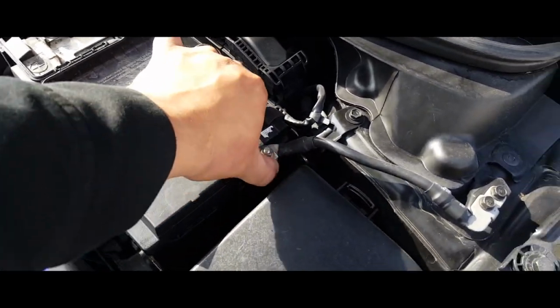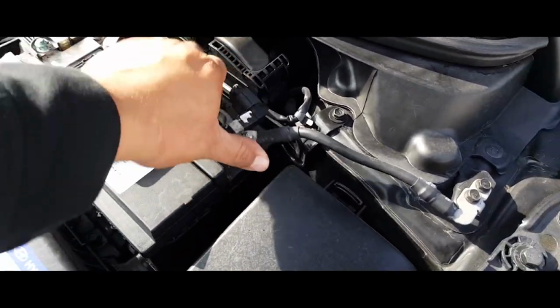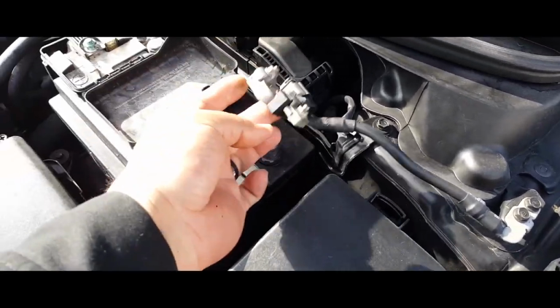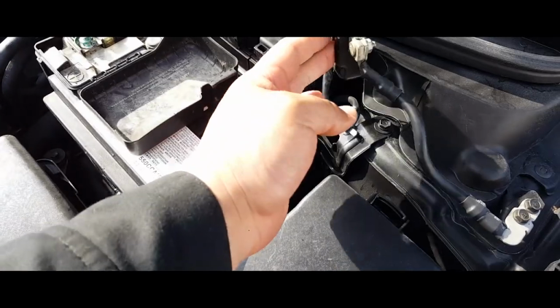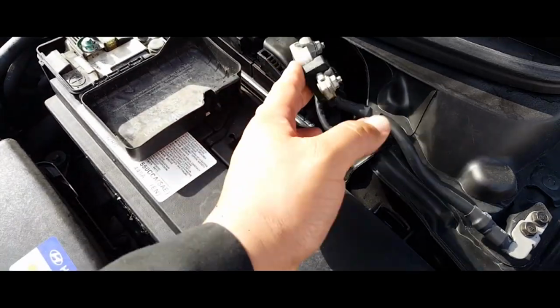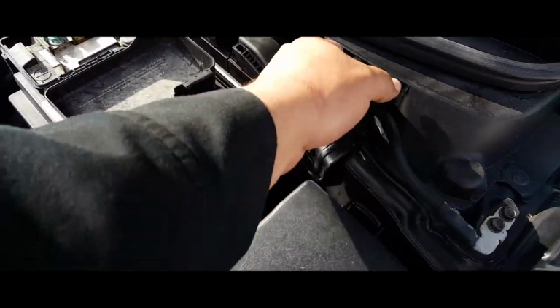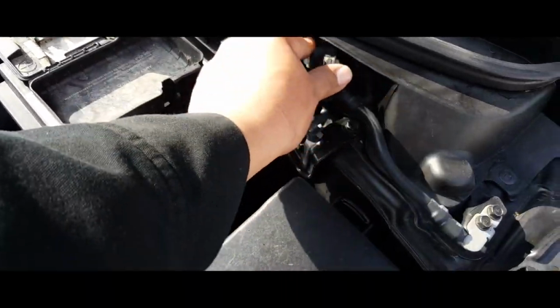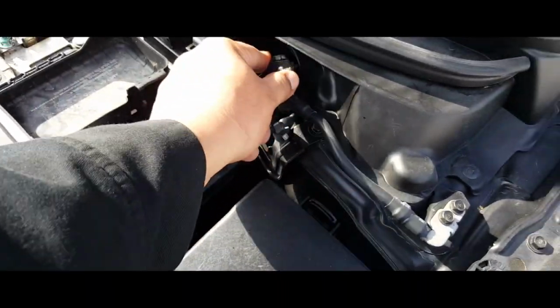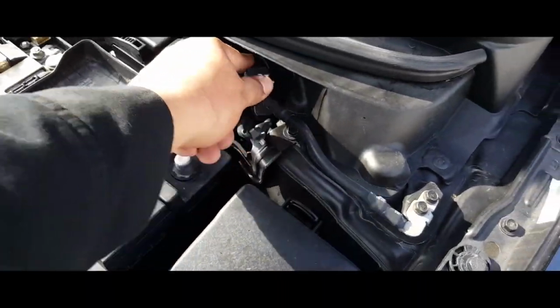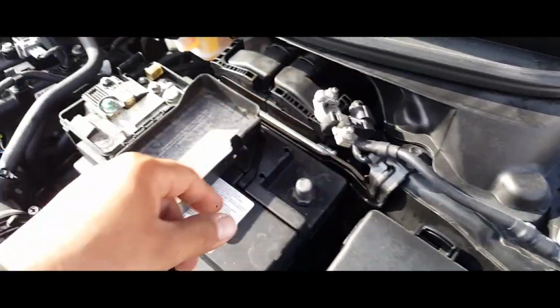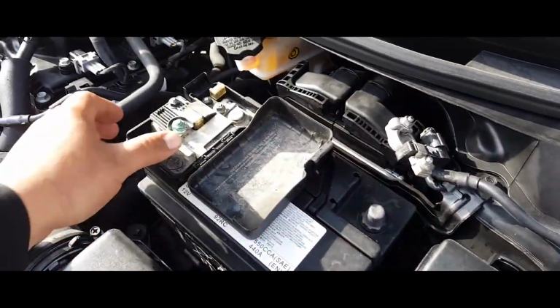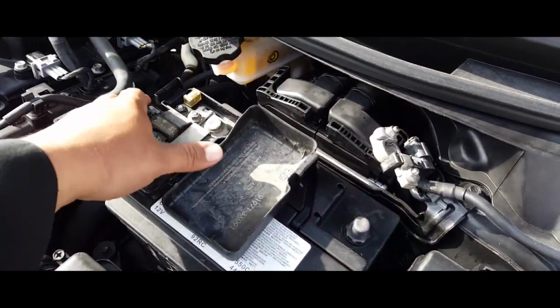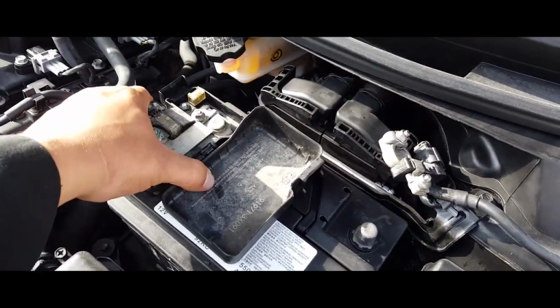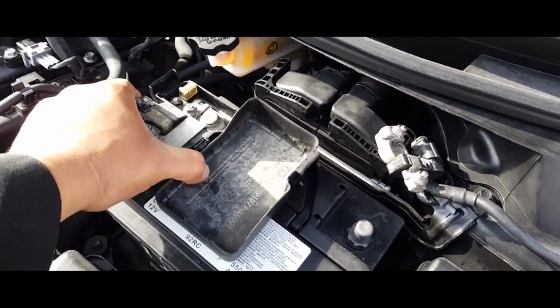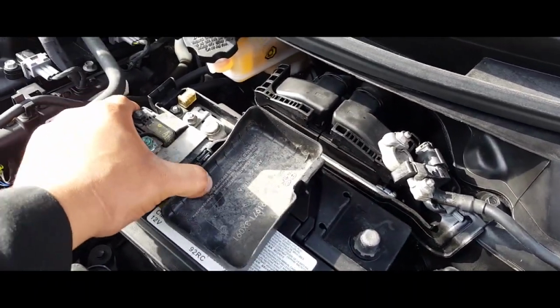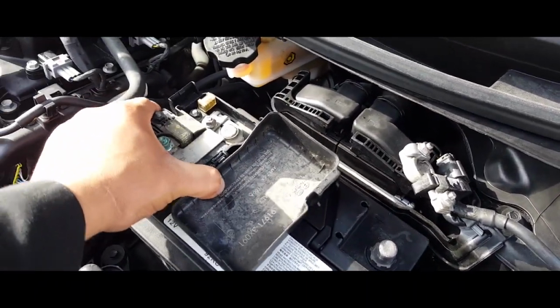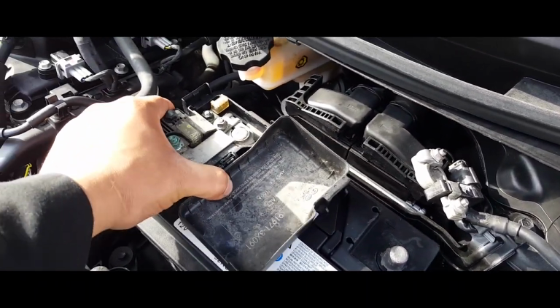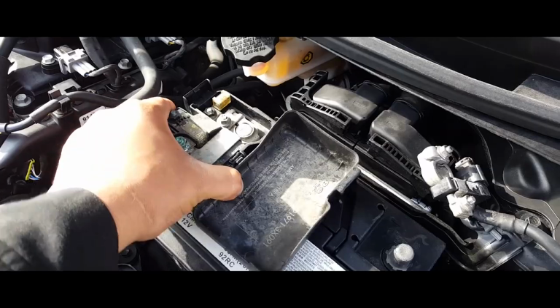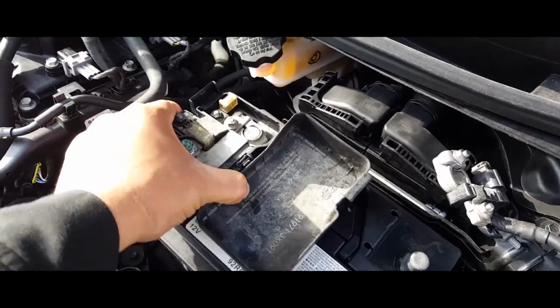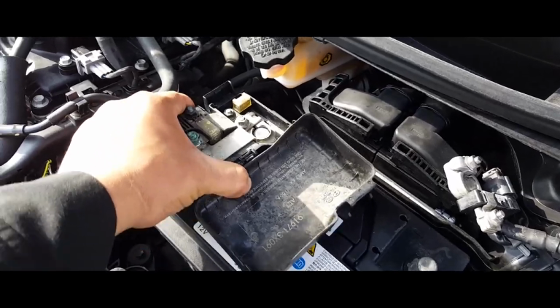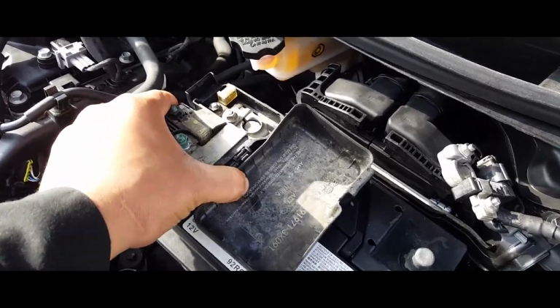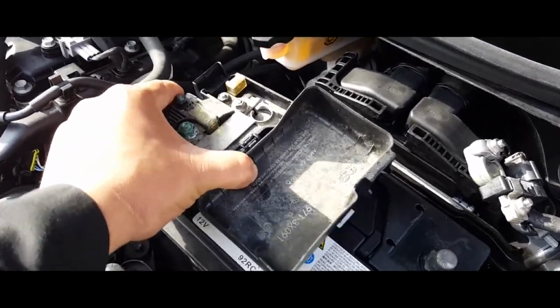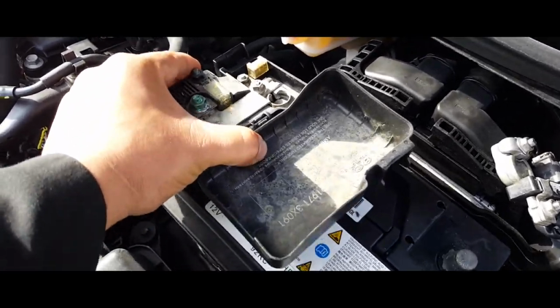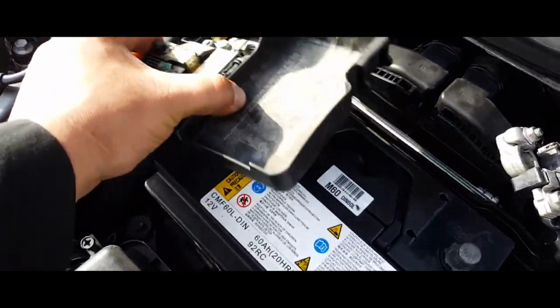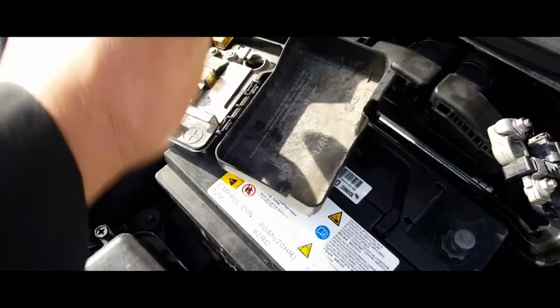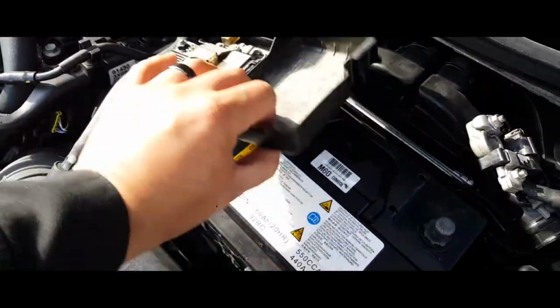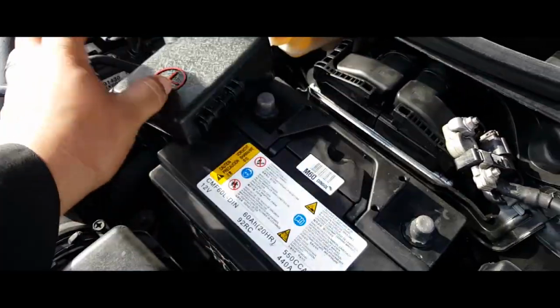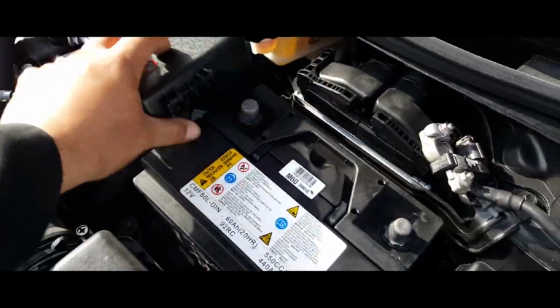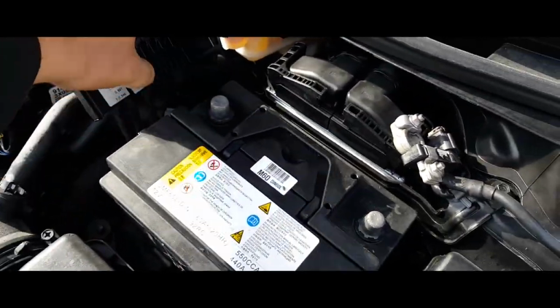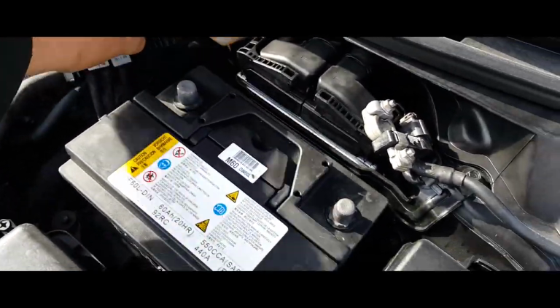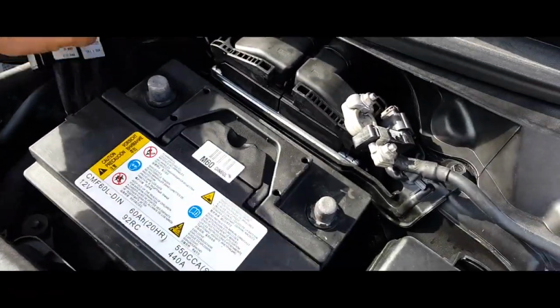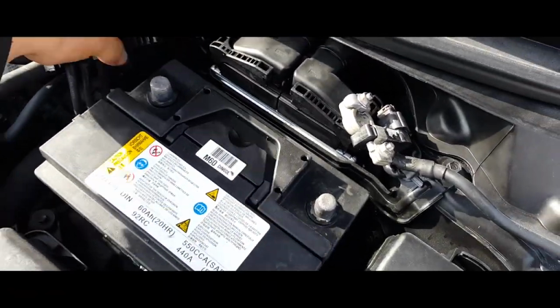Next thing you do is lift up the terminals, push the terminals to the side, as well as this one. You might need two hands.